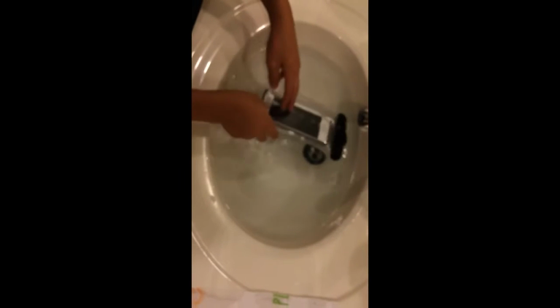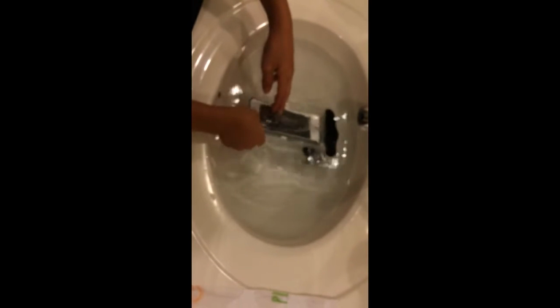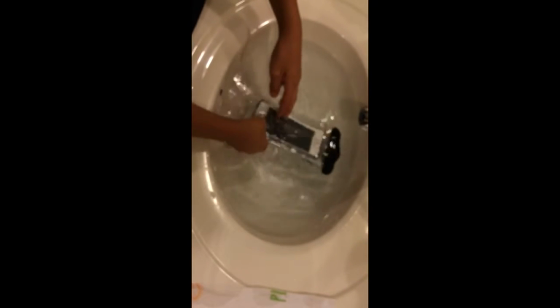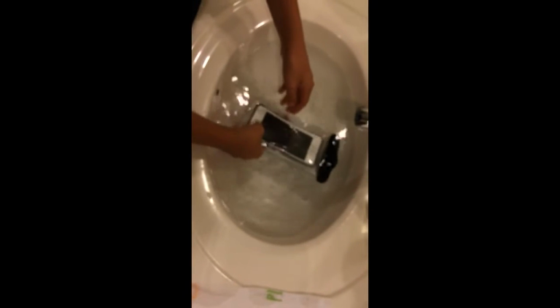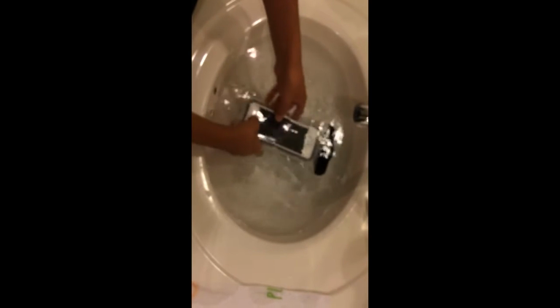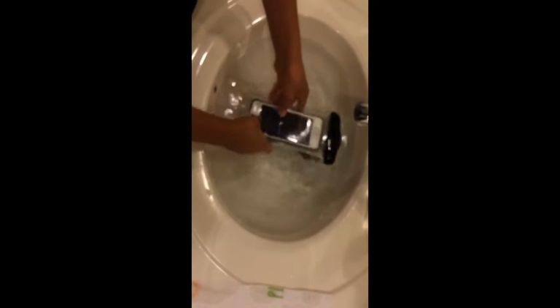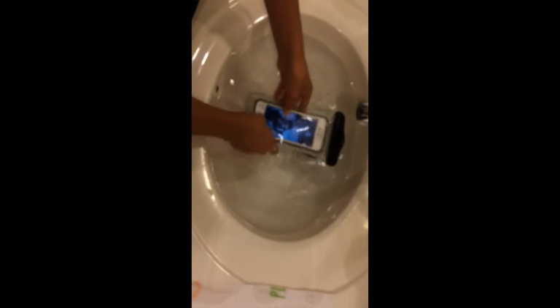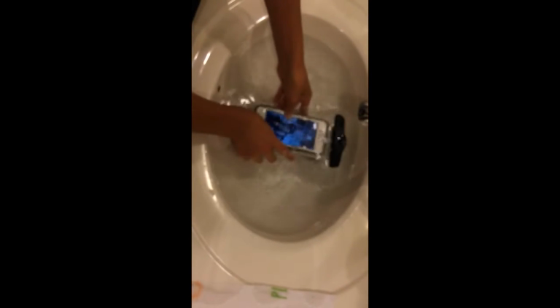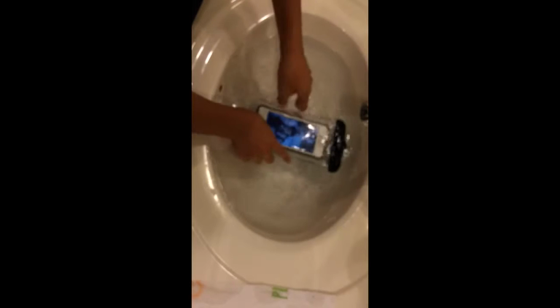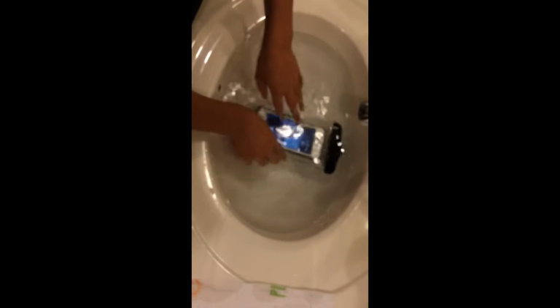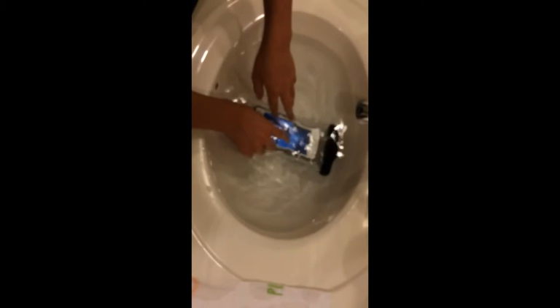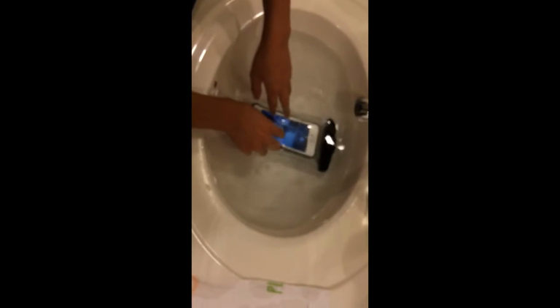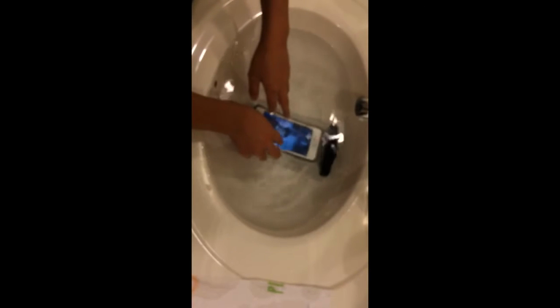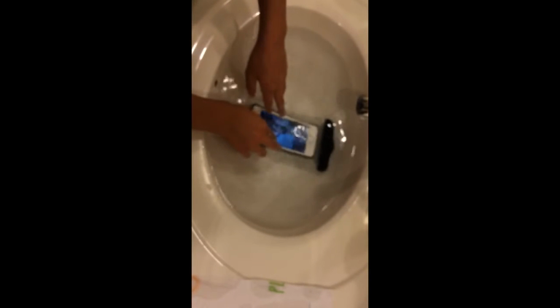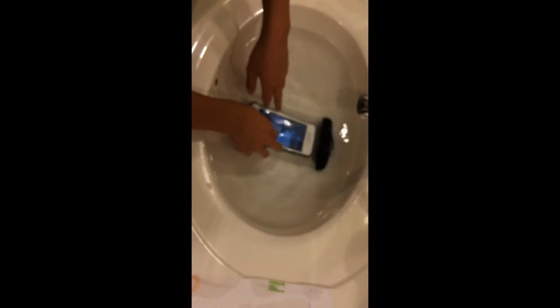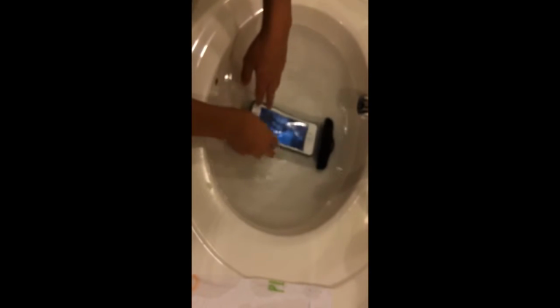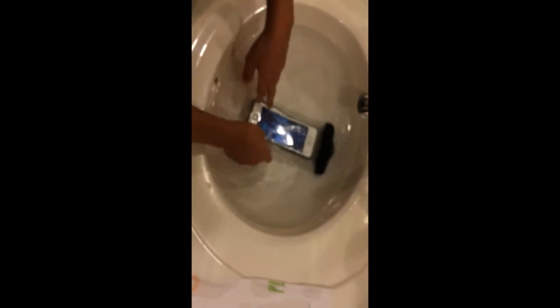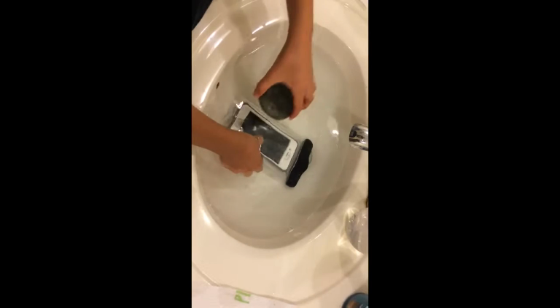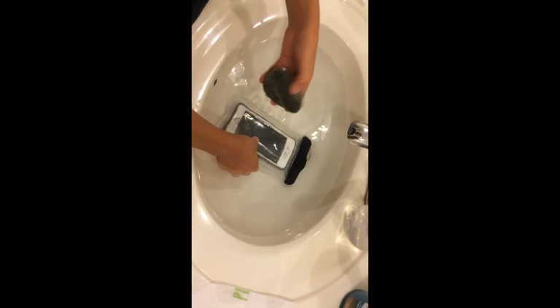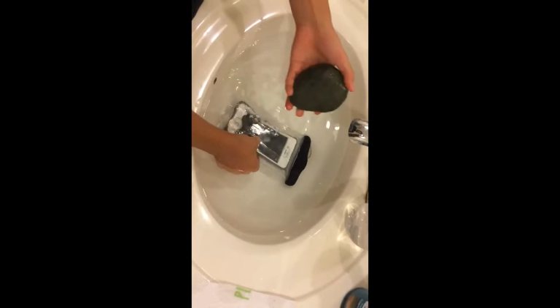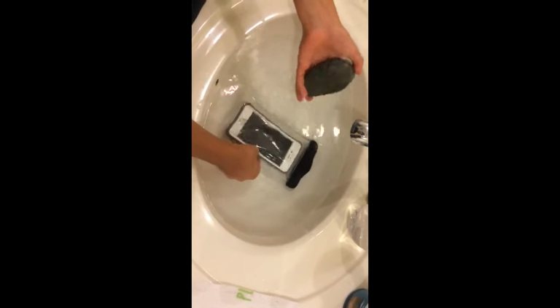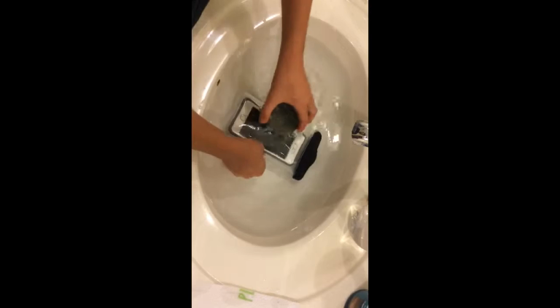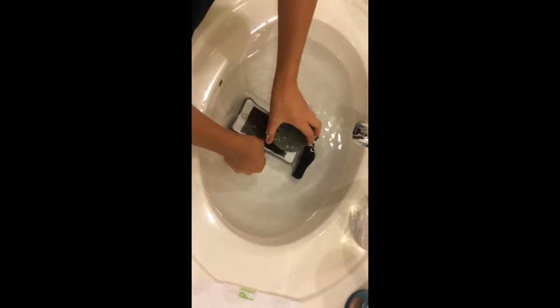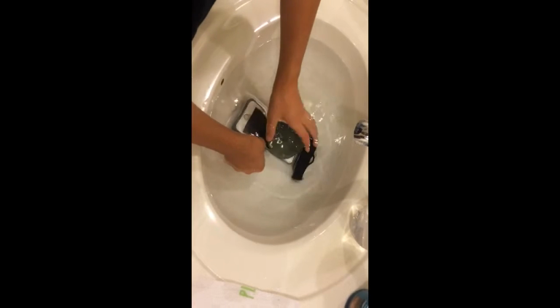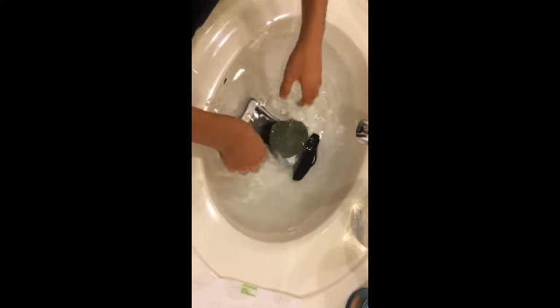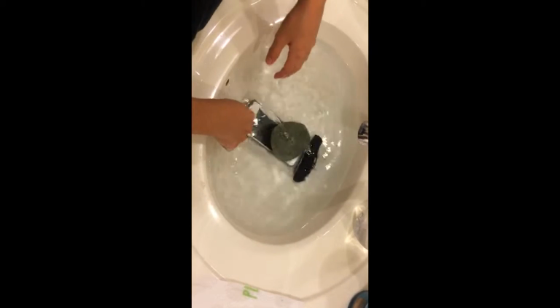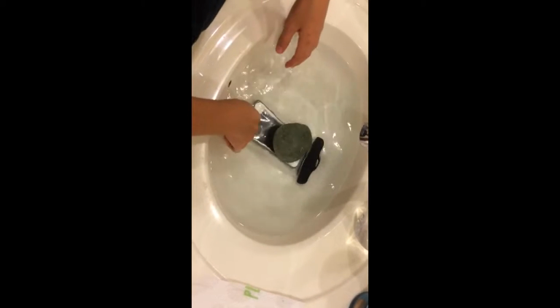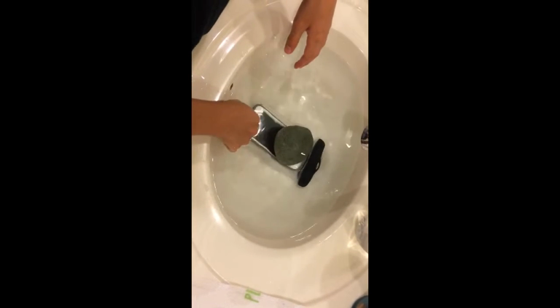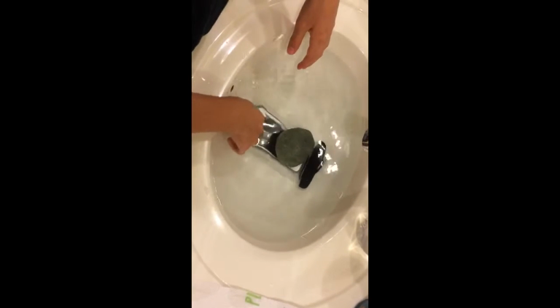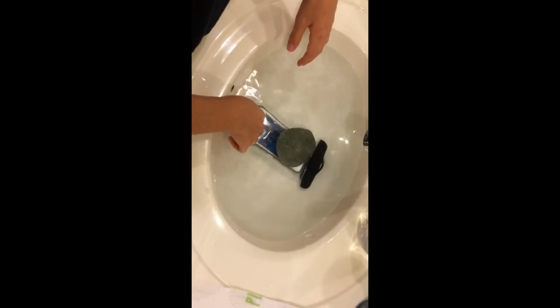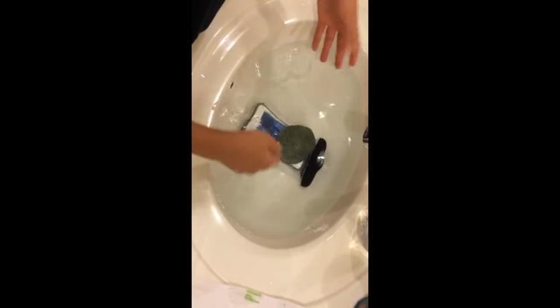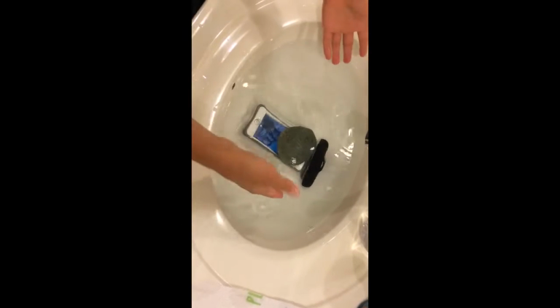It's kind of scary when the phone is in the water. Now I'm going to add some pressure — put the rock on top of the phone bag. And it works!